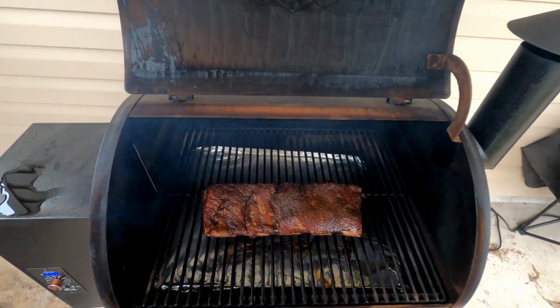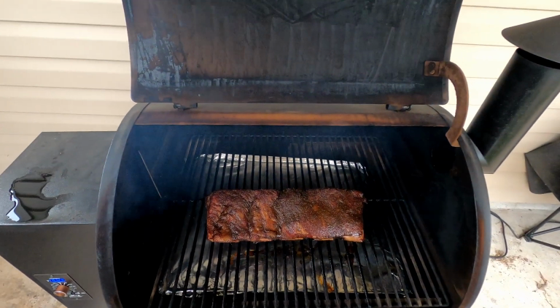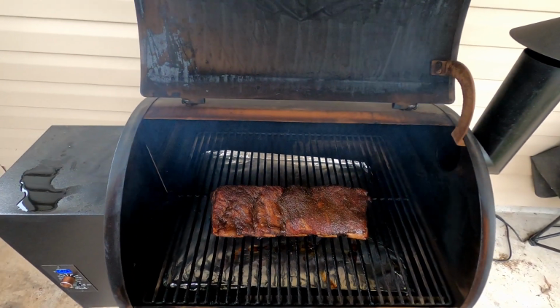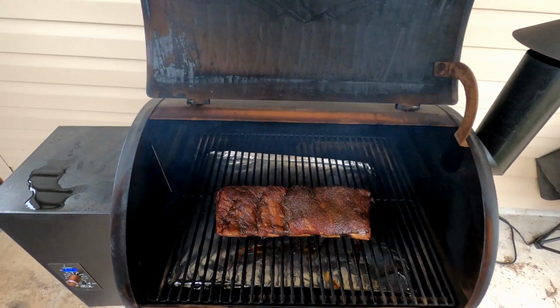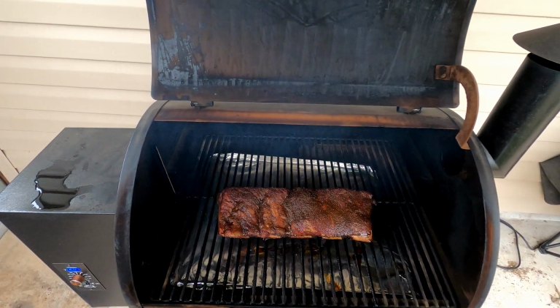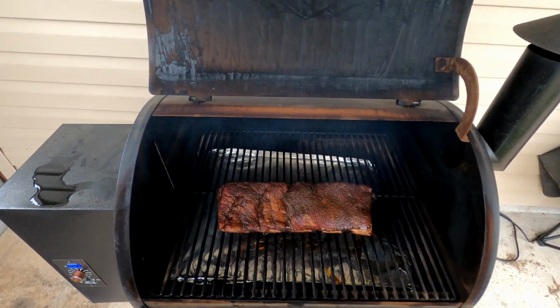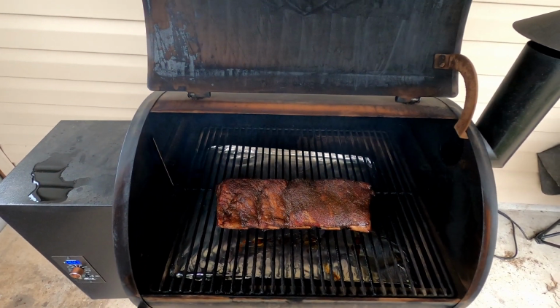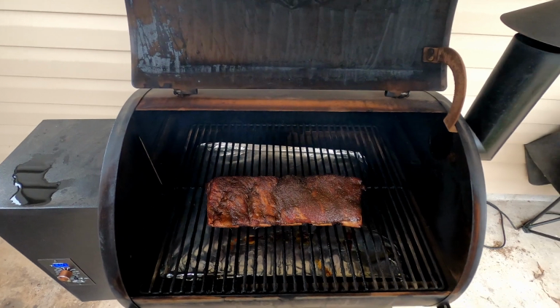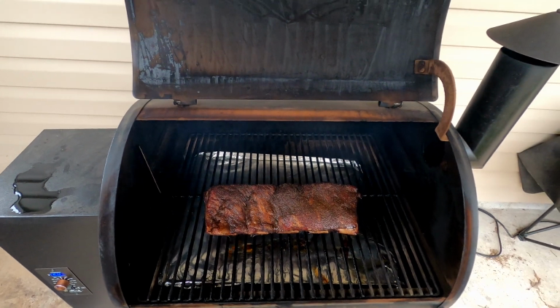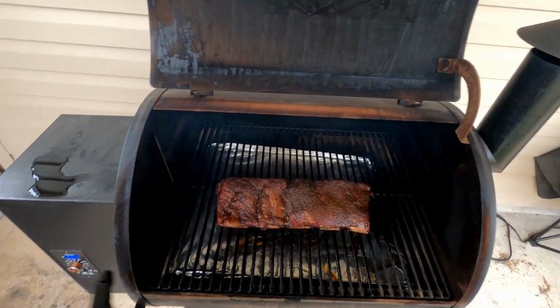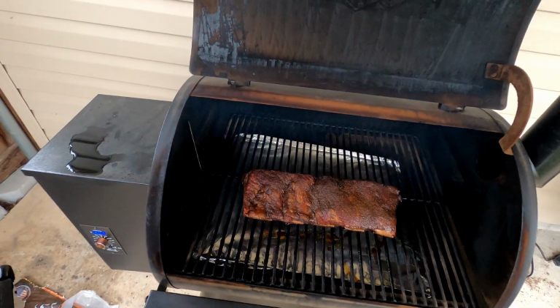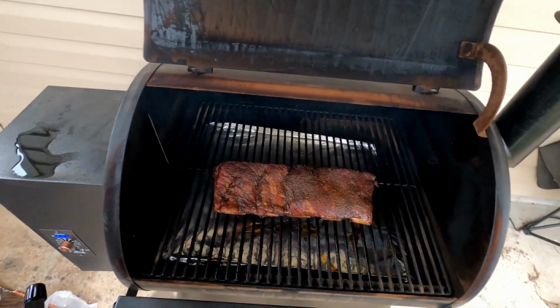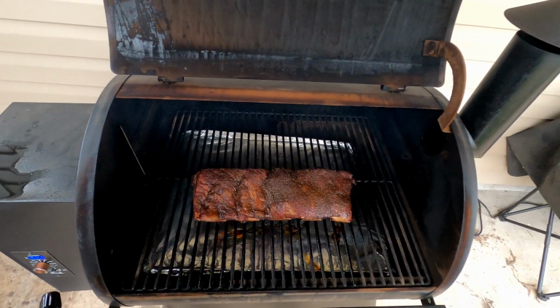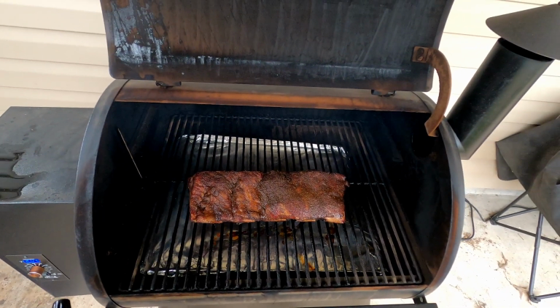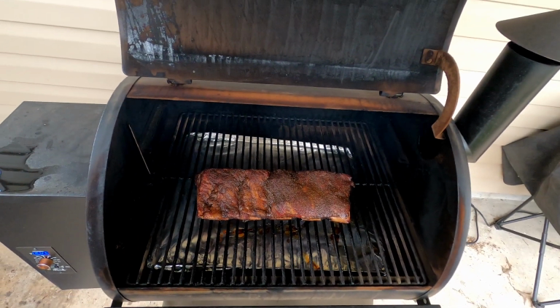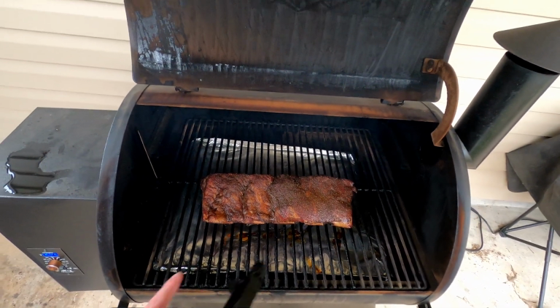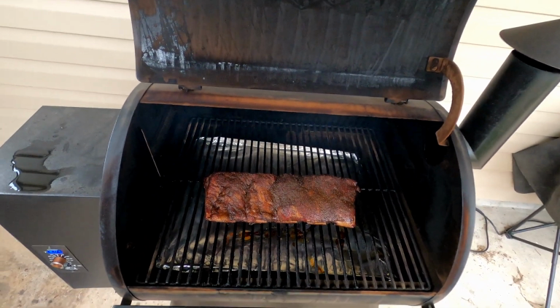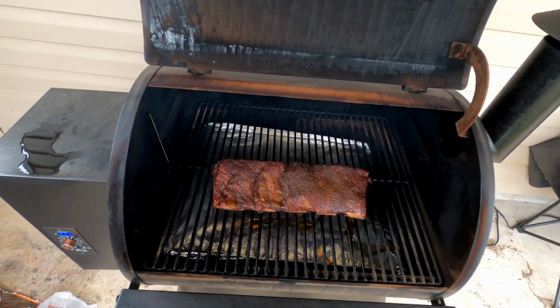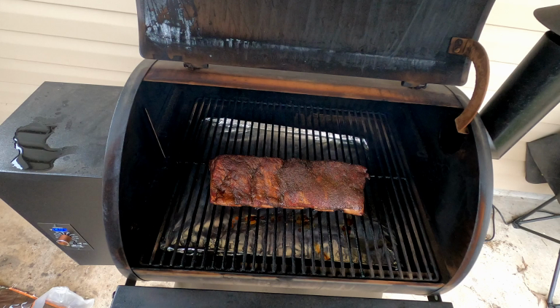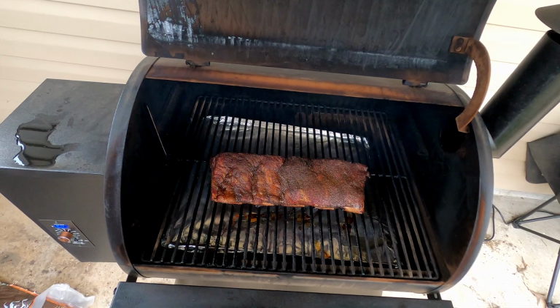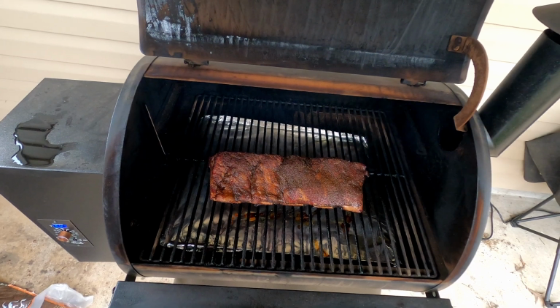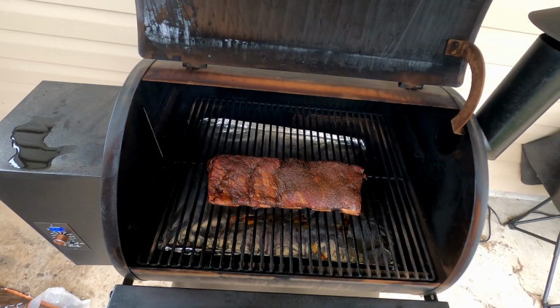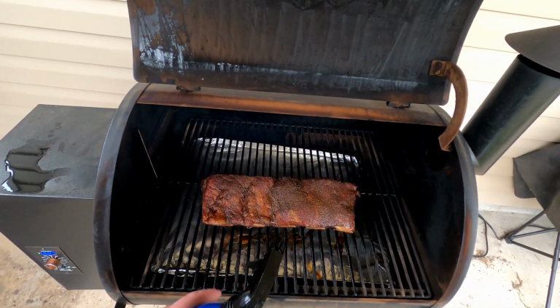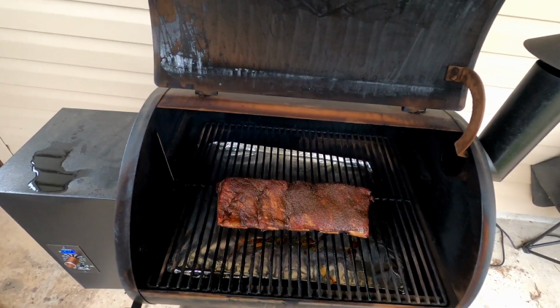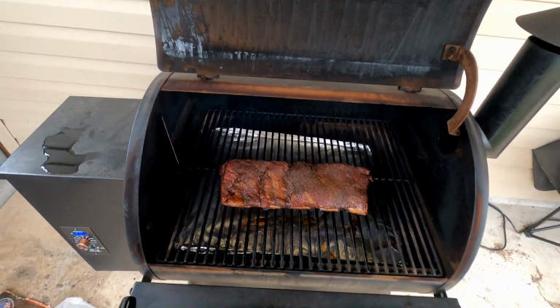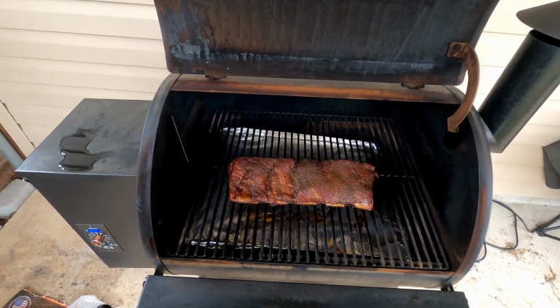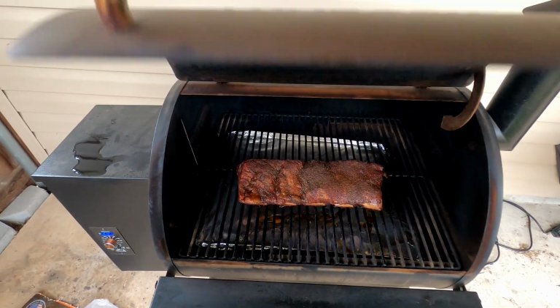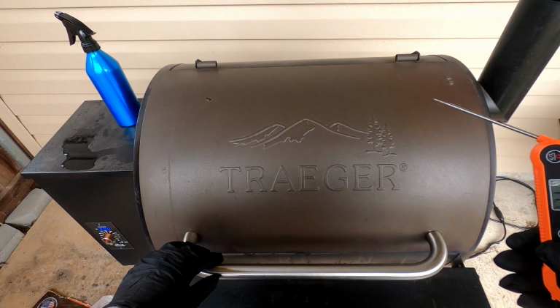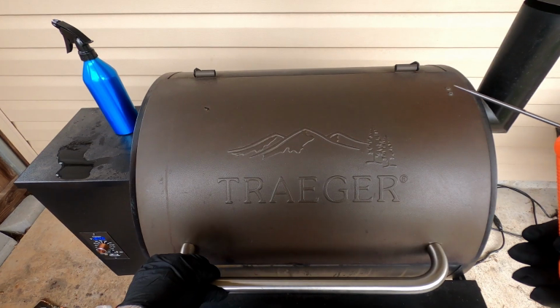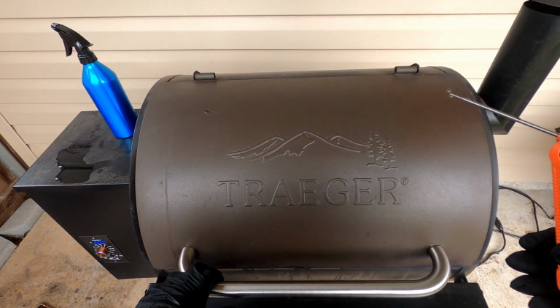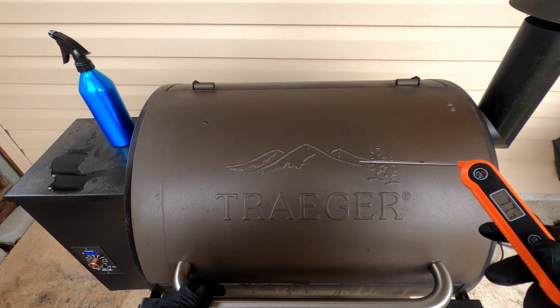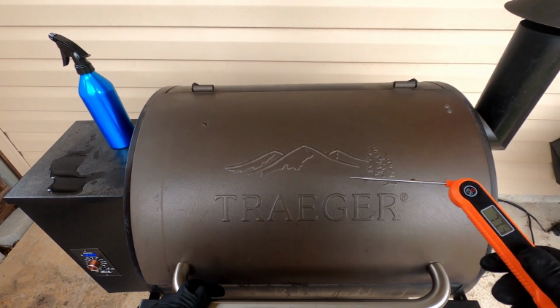I'm cooking this in the same exact method that I do my brisket, so I'm hoping for some really good results. We'll come back next time and we're going to wrap it up. It's been a few more hours and we've been spritzing it.